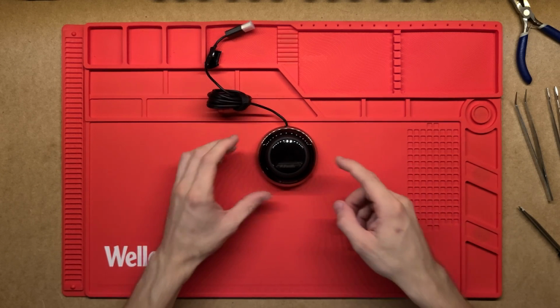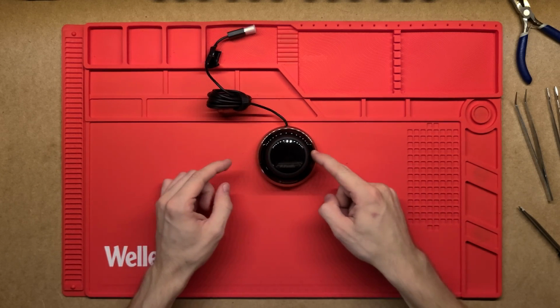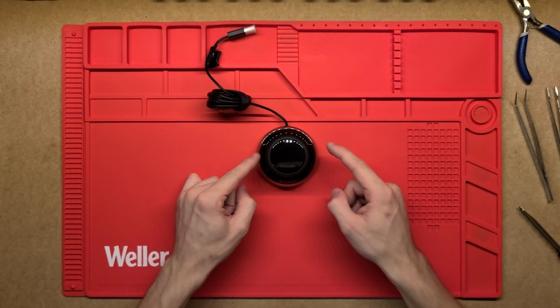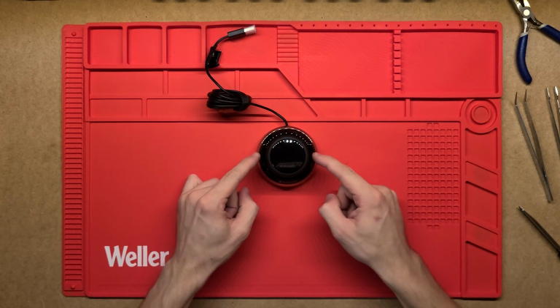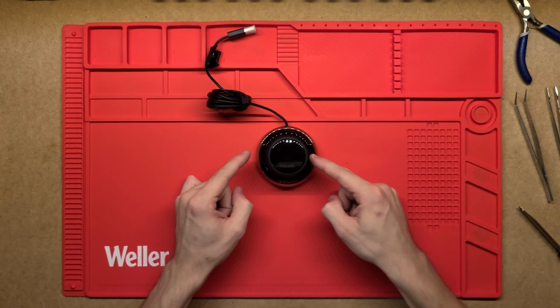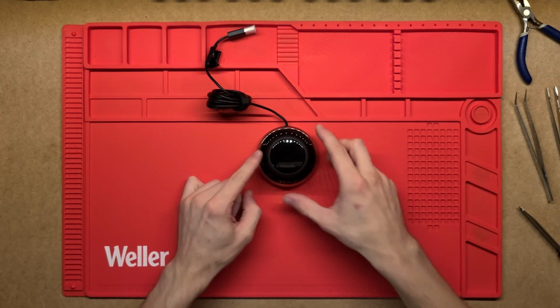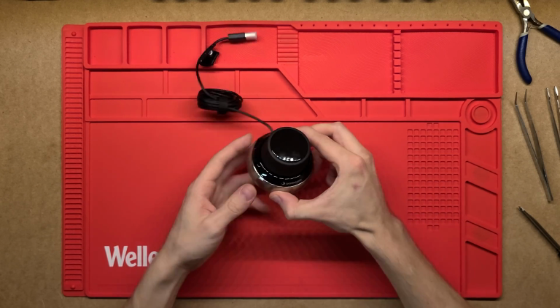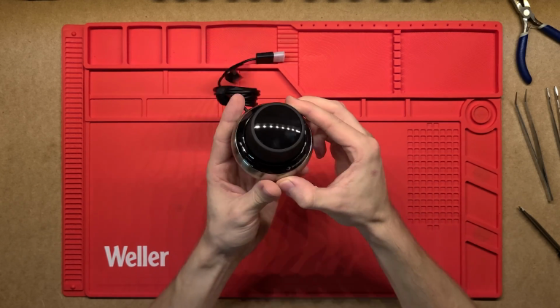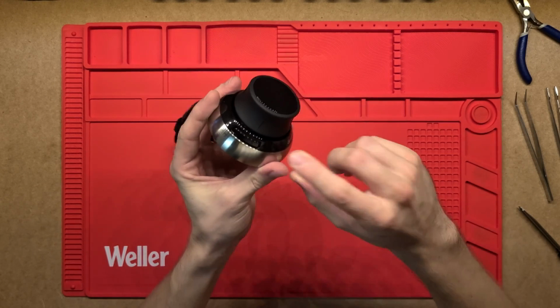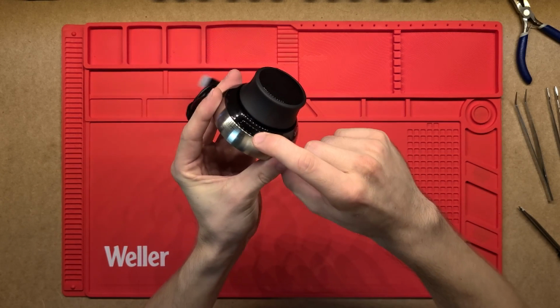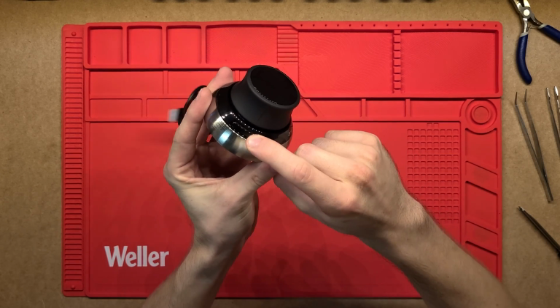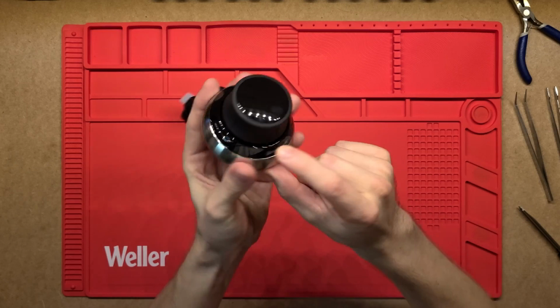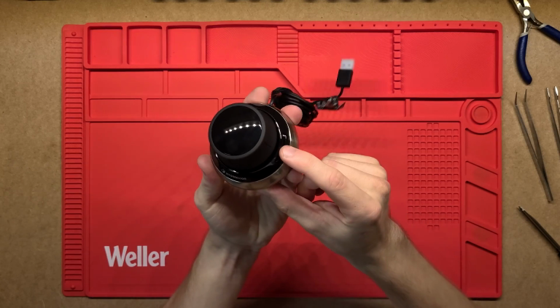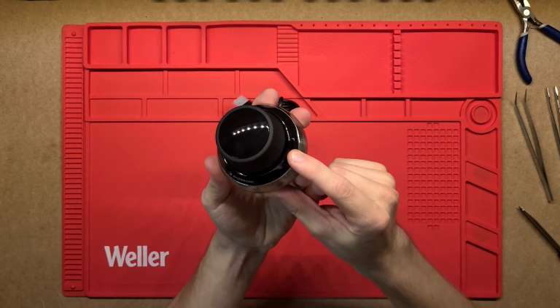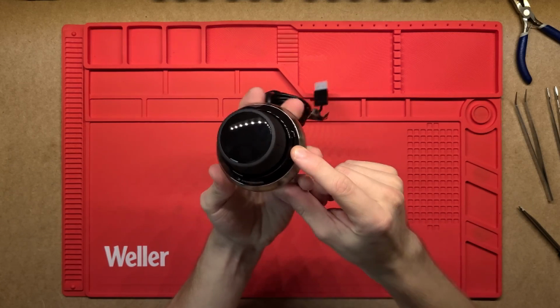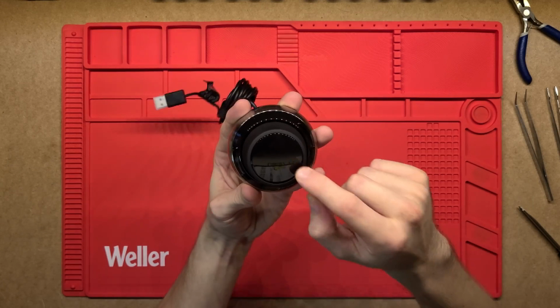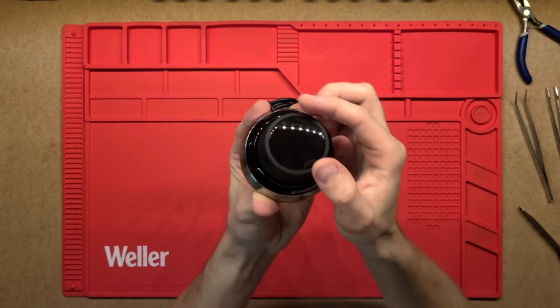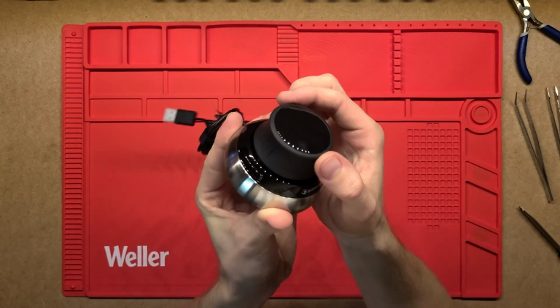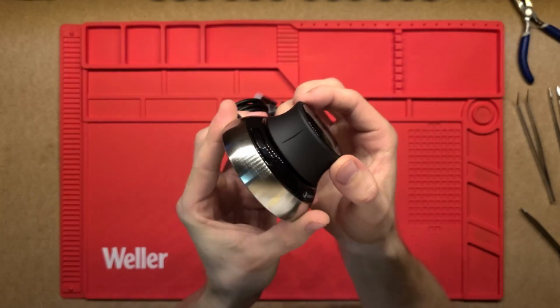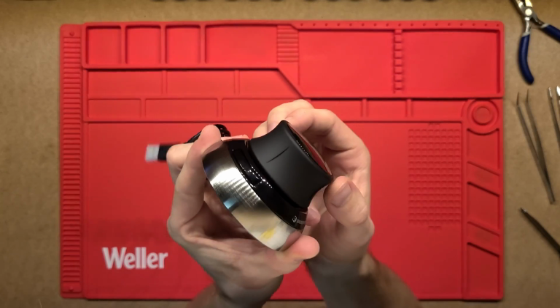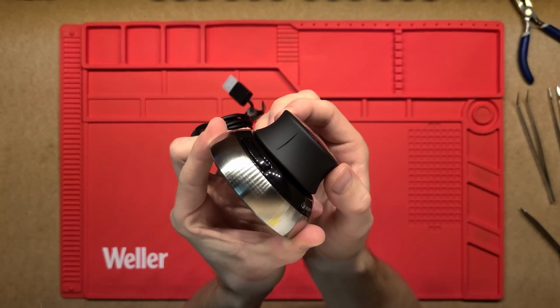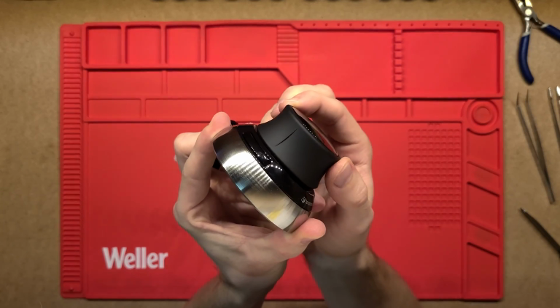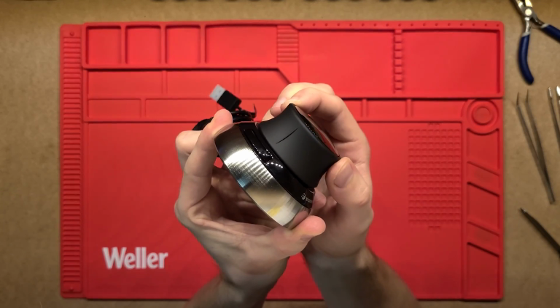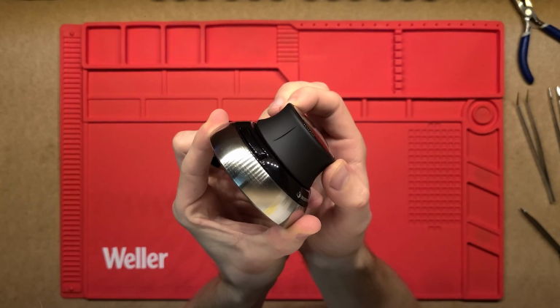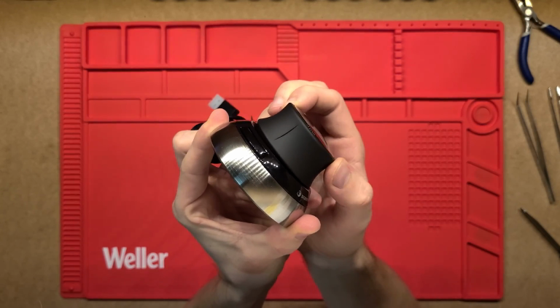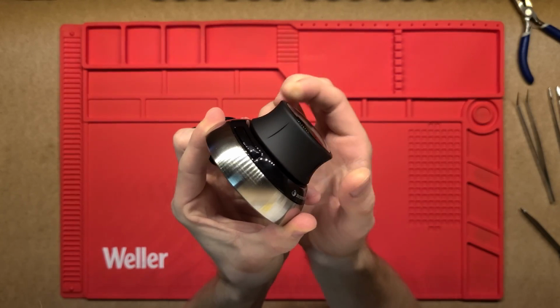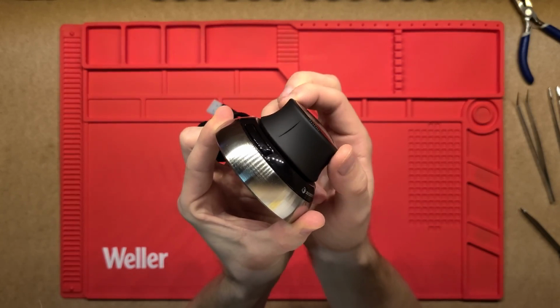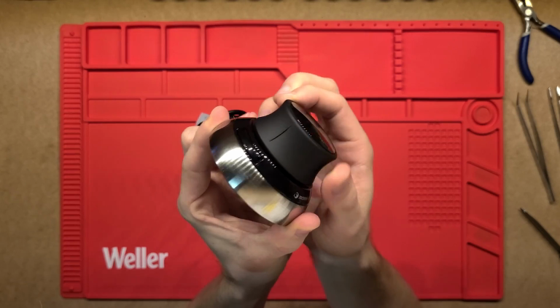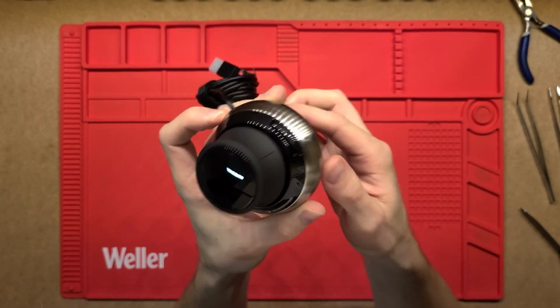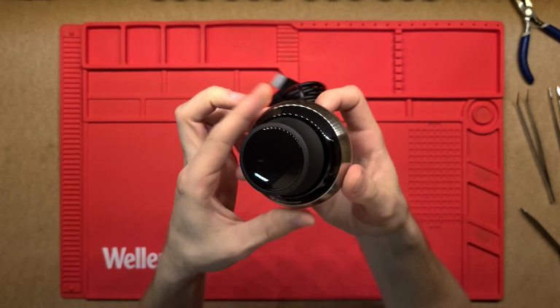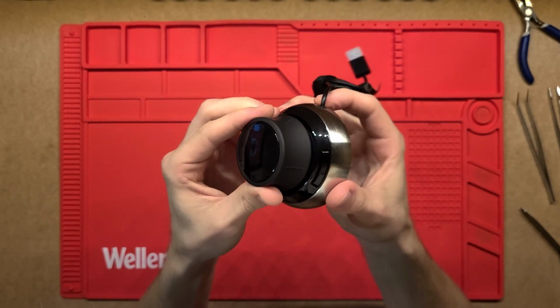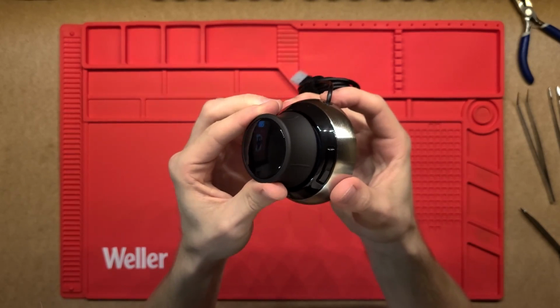Two buttons on each side, and then we've got the actual input cap — this bit here that actually actuates and acts as that input into the computer.